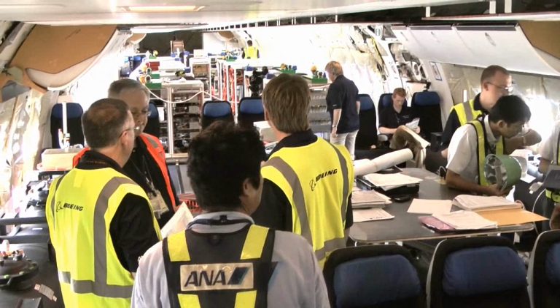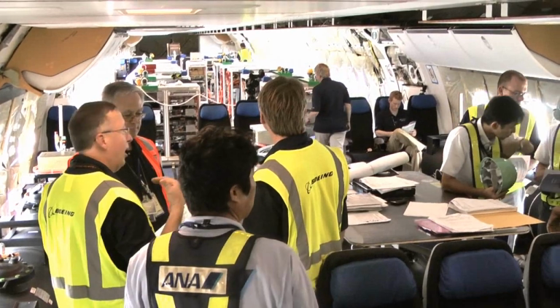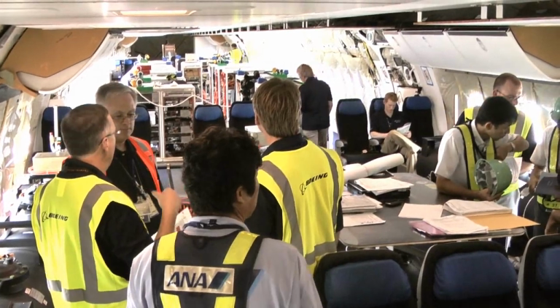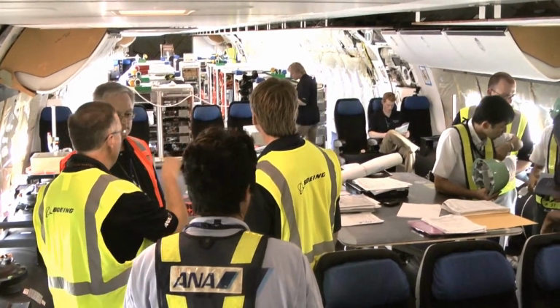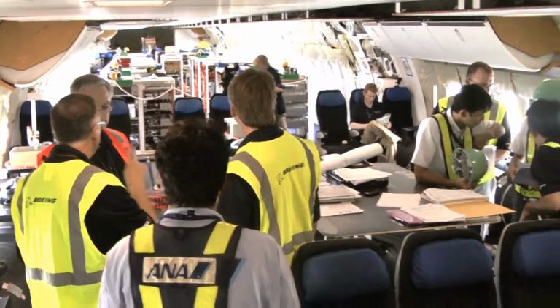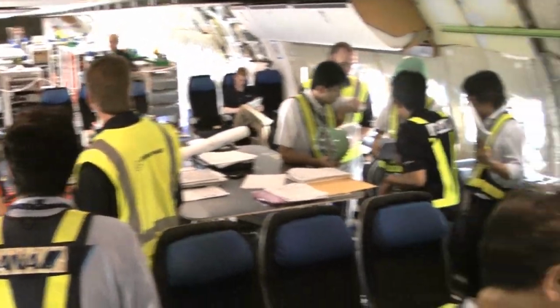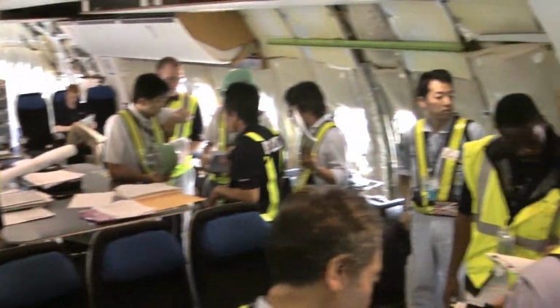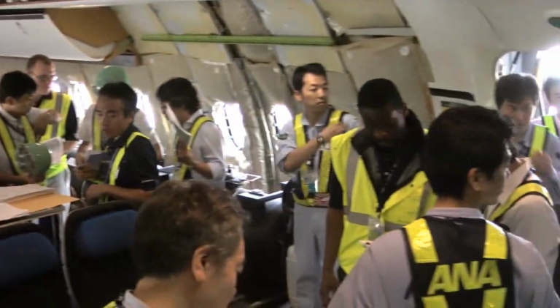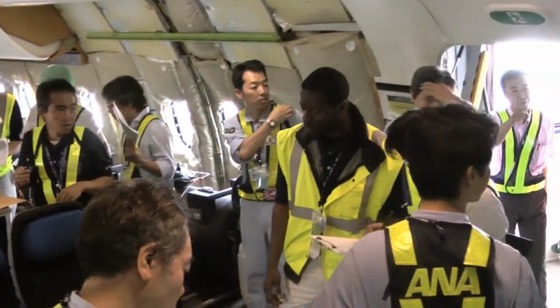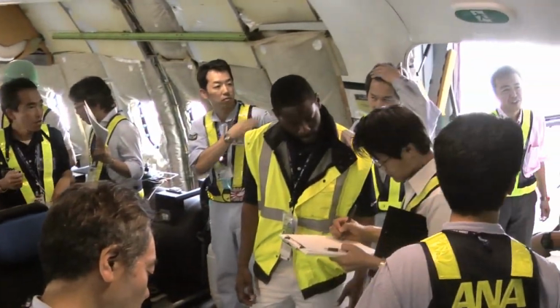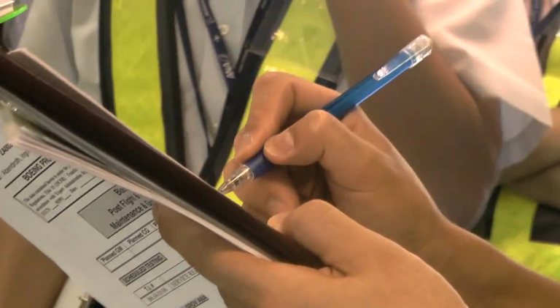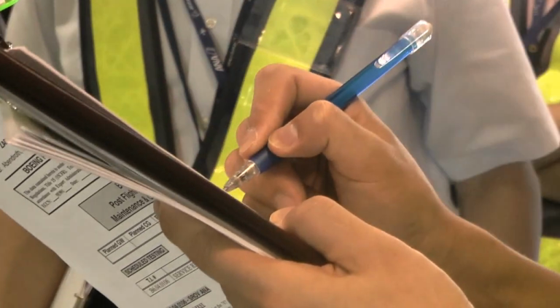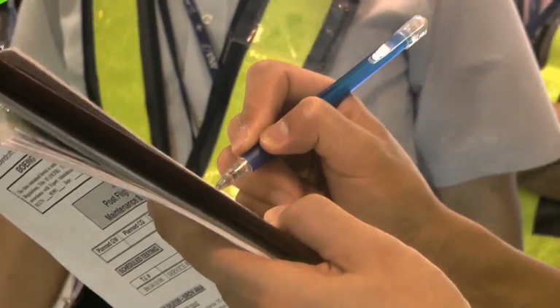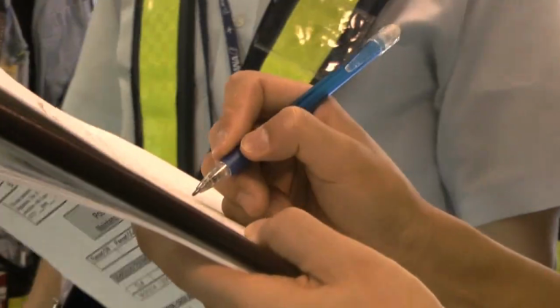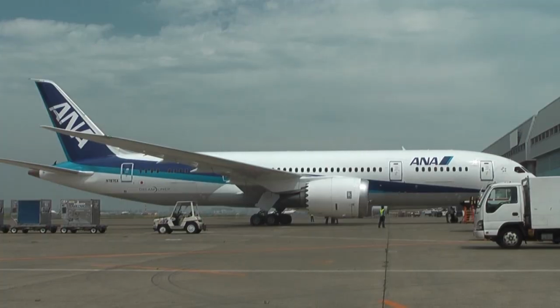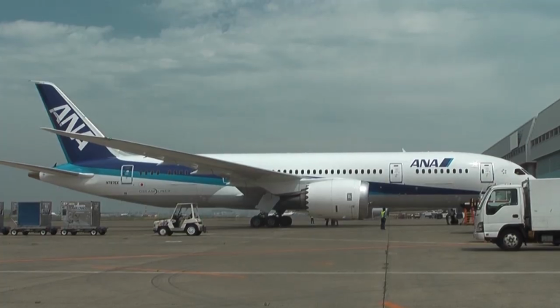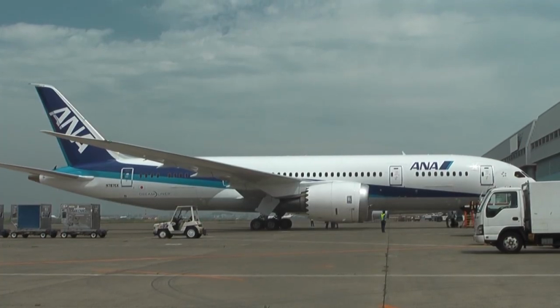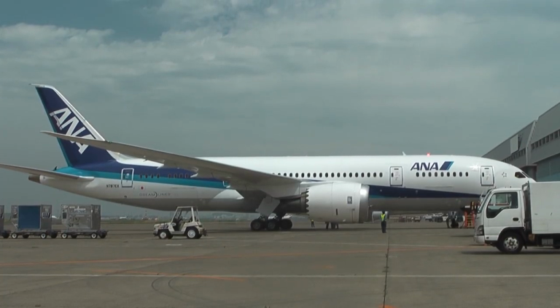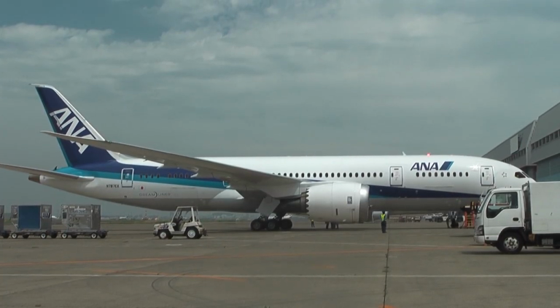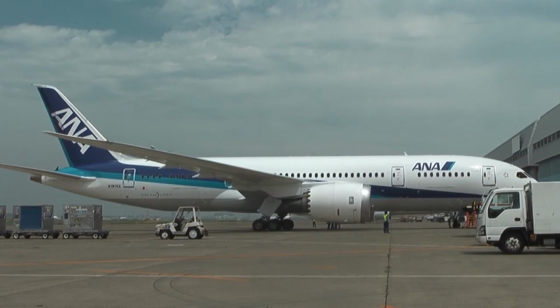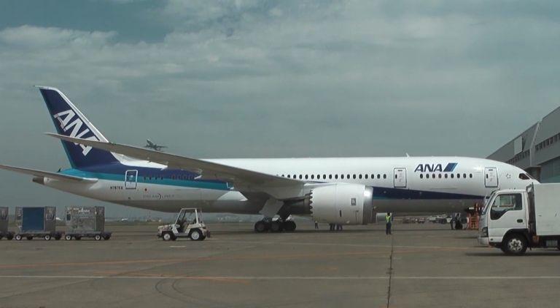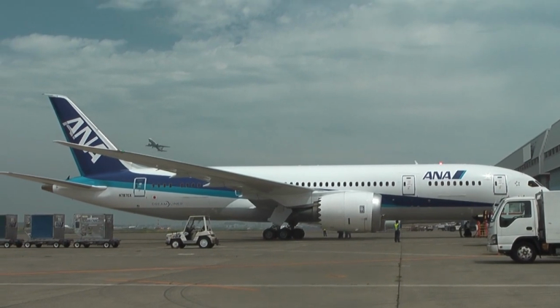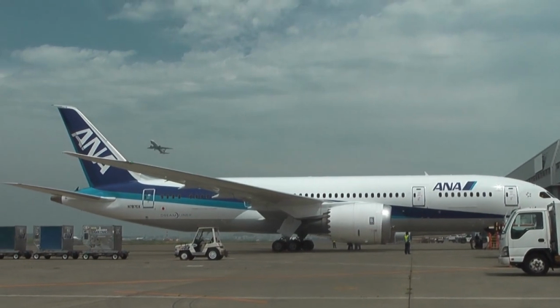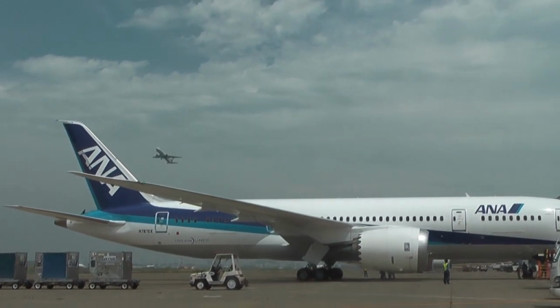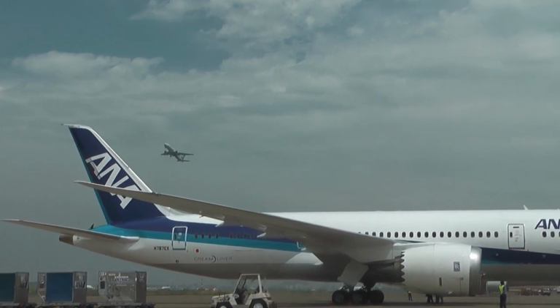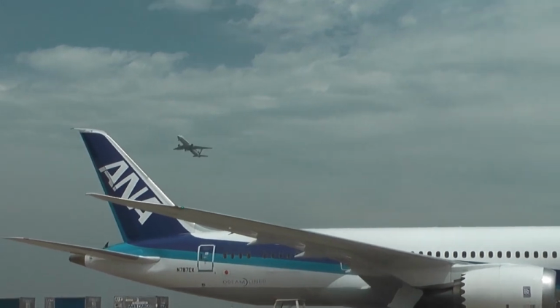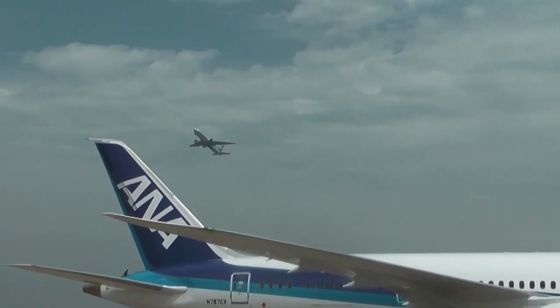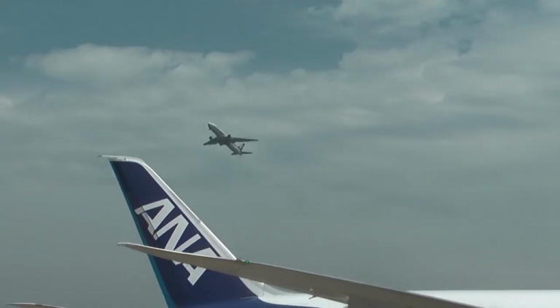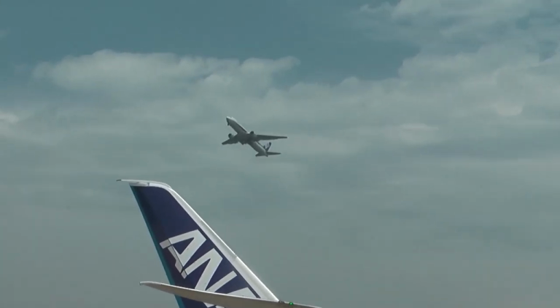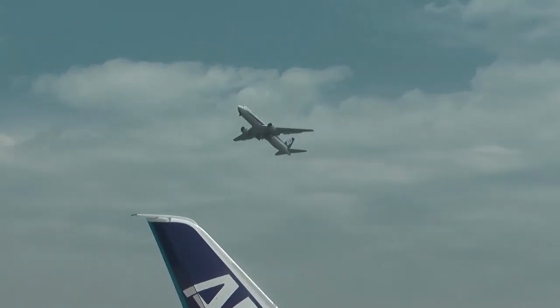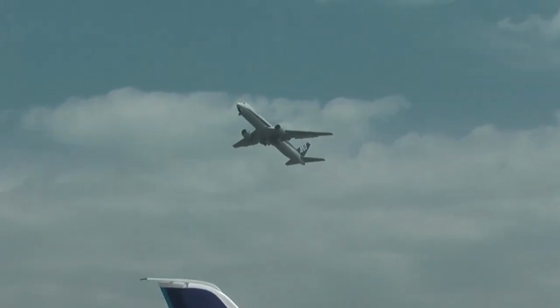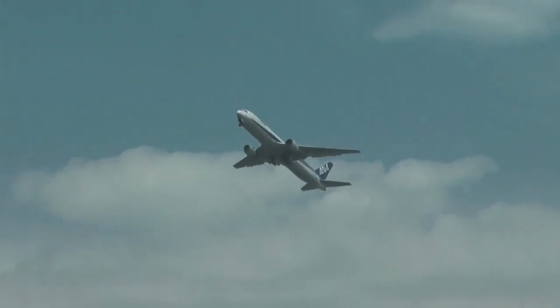ANA pilots will fly to Atami Airport in Osaka using the airline's own dispatch and flight rules. Early in the morning, the 787 will join the others at Tokyo Haneda Airport and line up for takeoff. So we'll see you next on the runway.